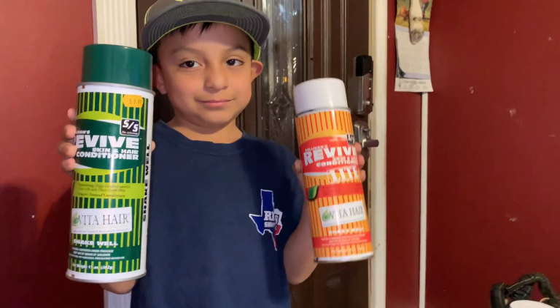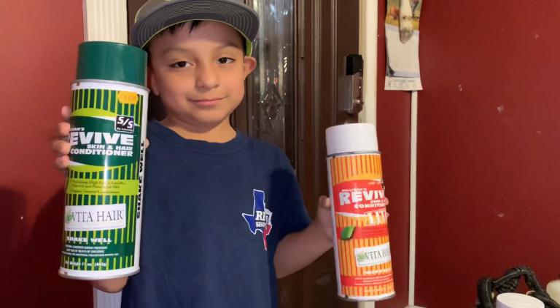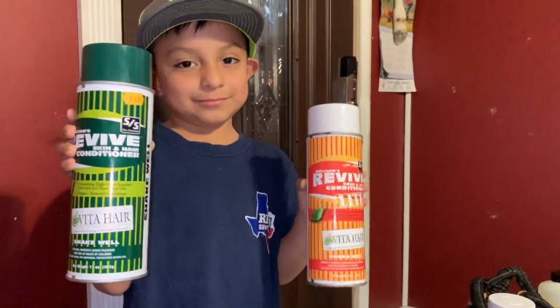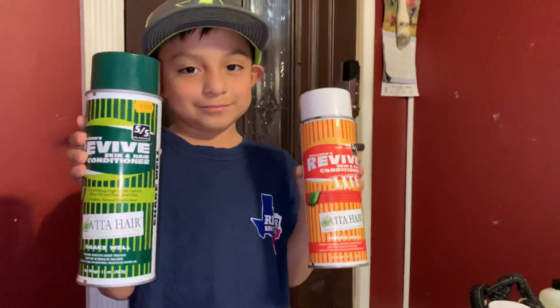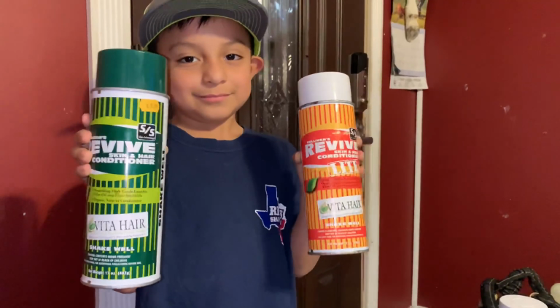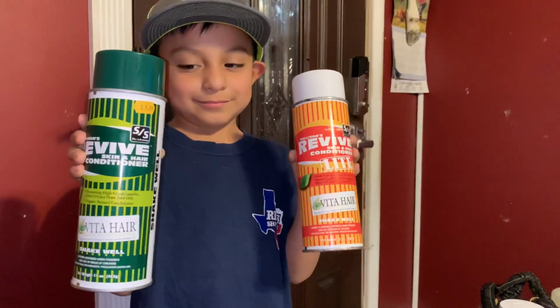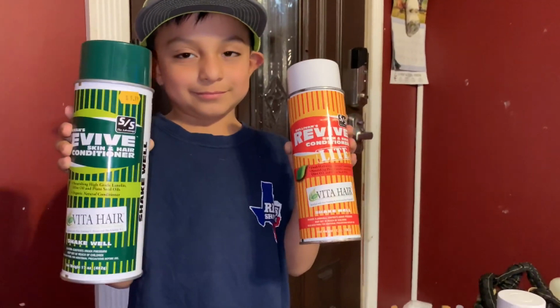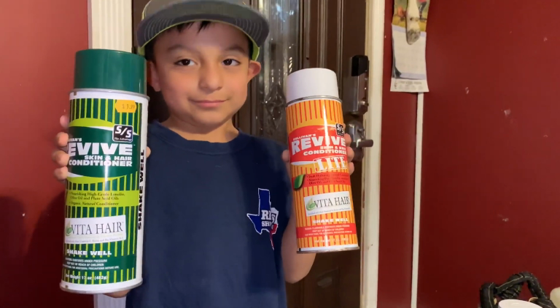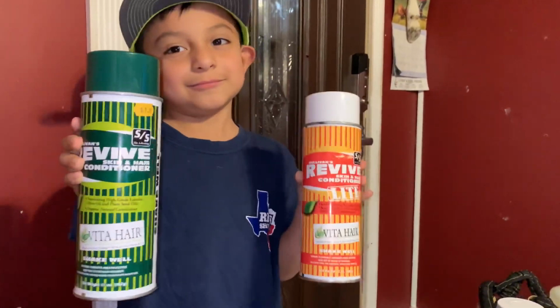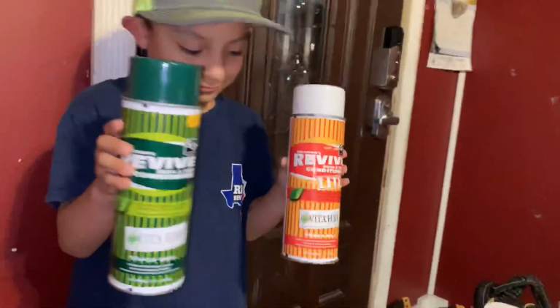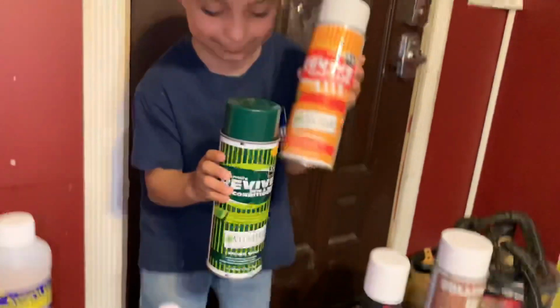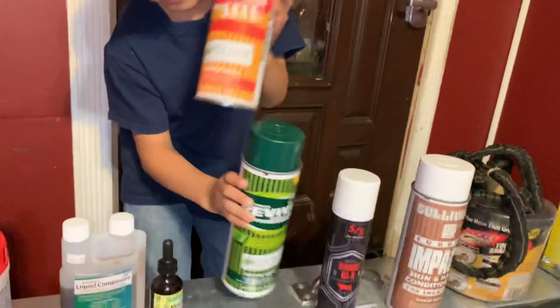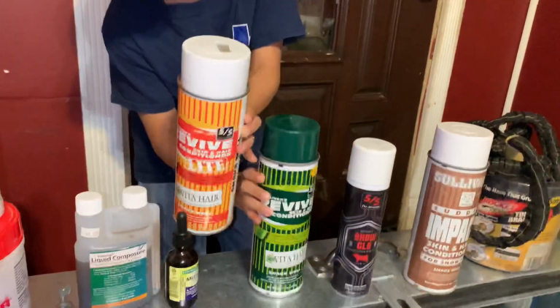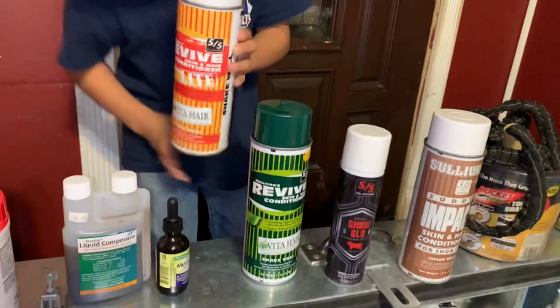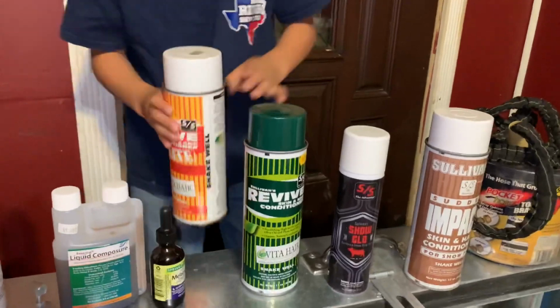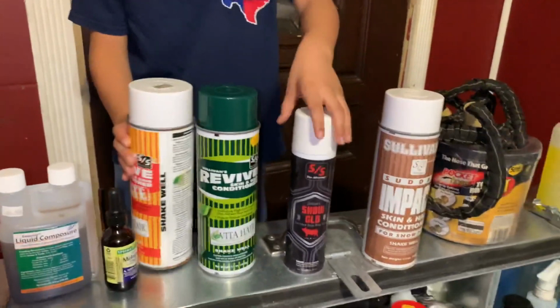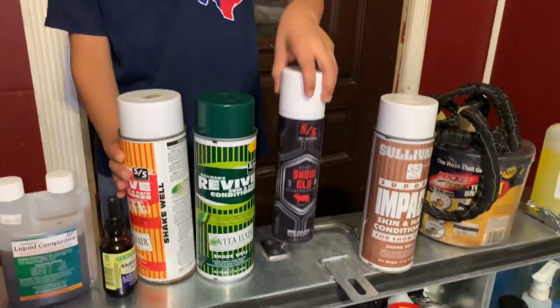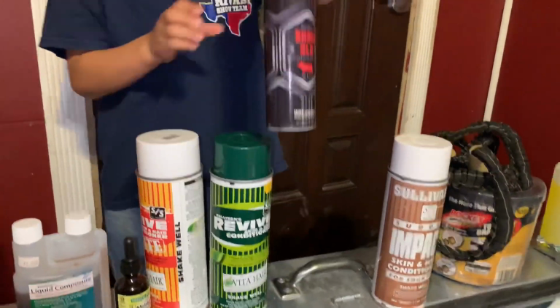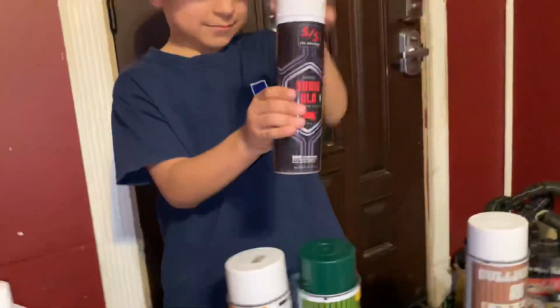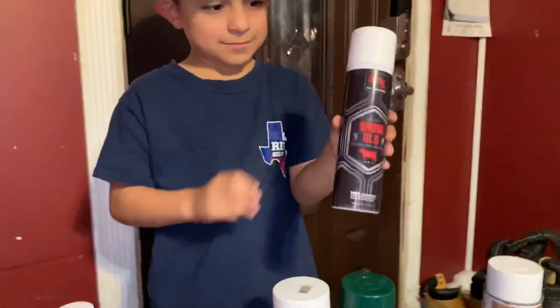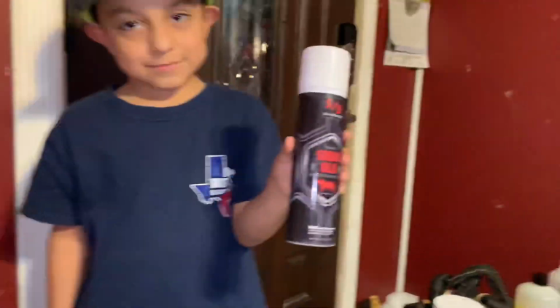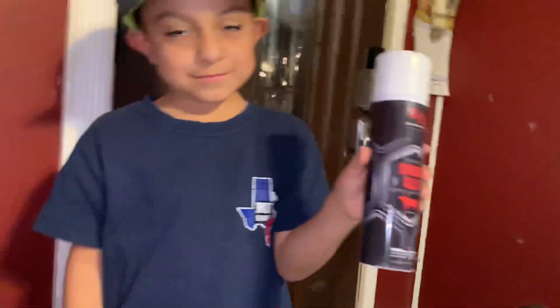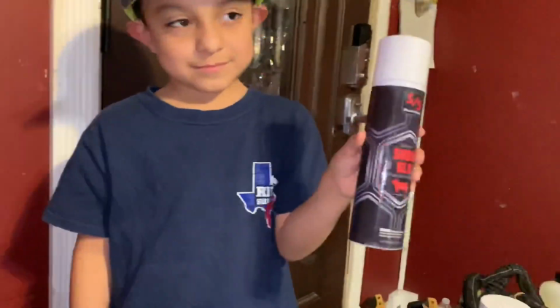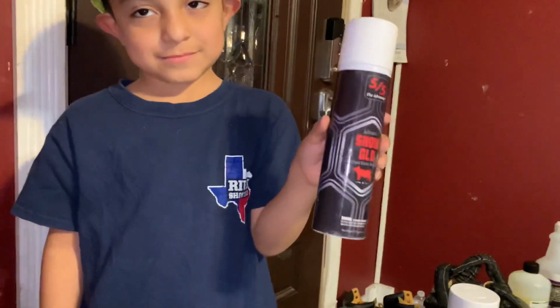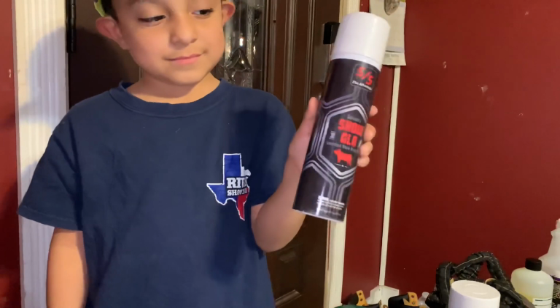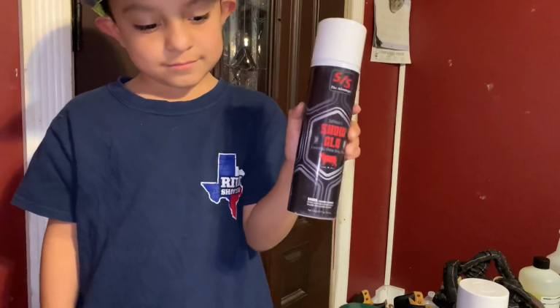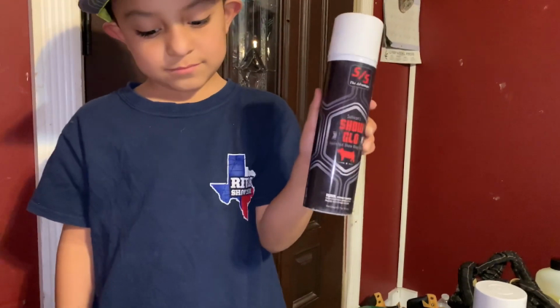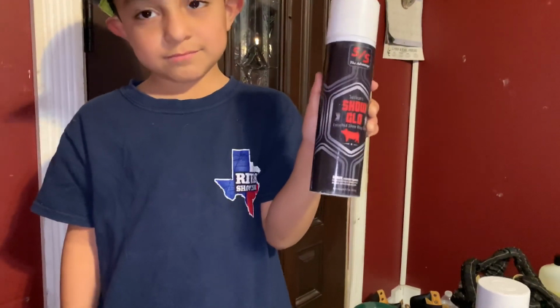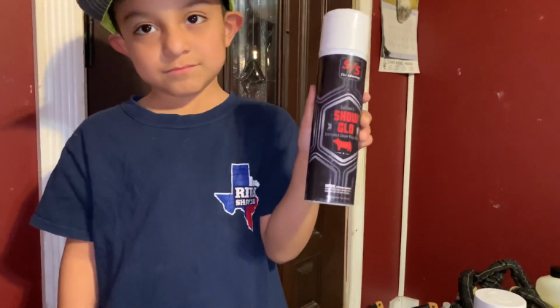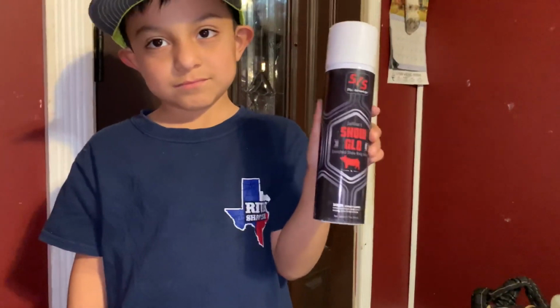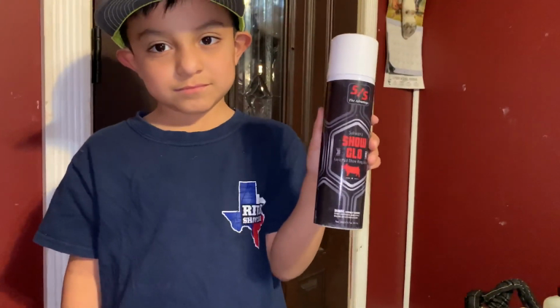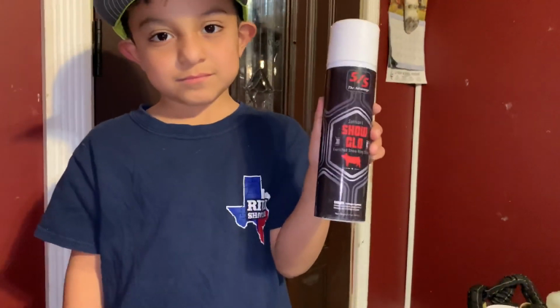It depends on your show whether you're allowed oil or no oil. This next product gives you a nice shine, but I wouldn't use it if you're gonna have oil on it.